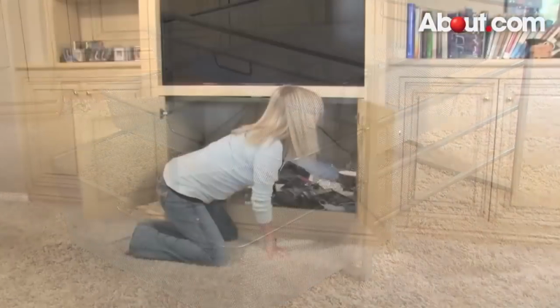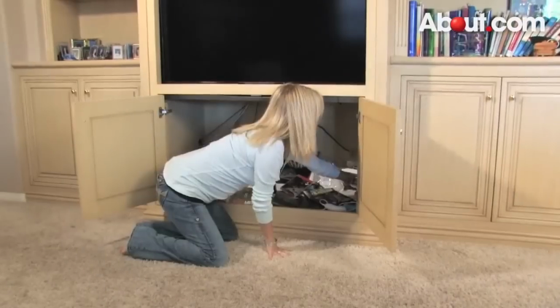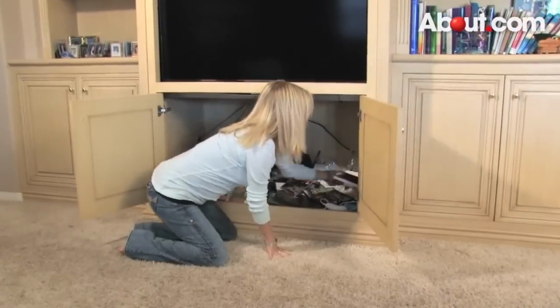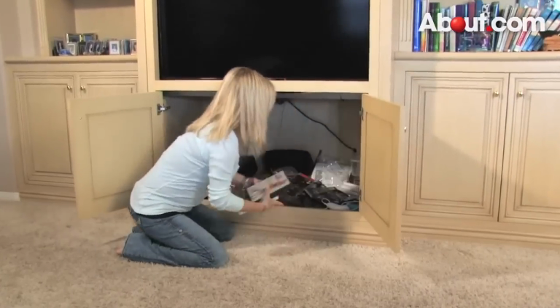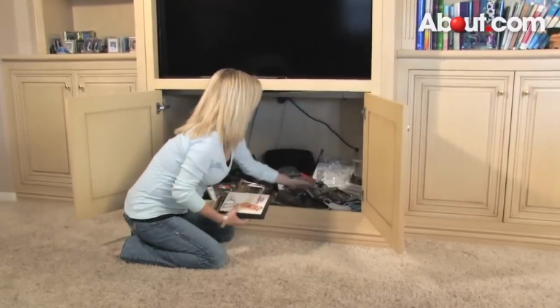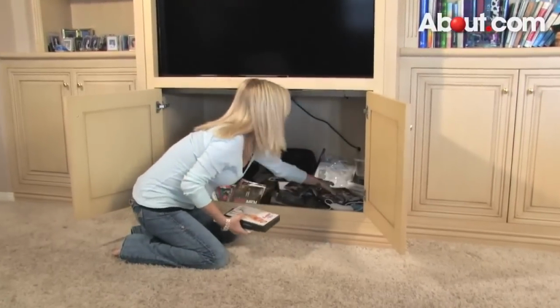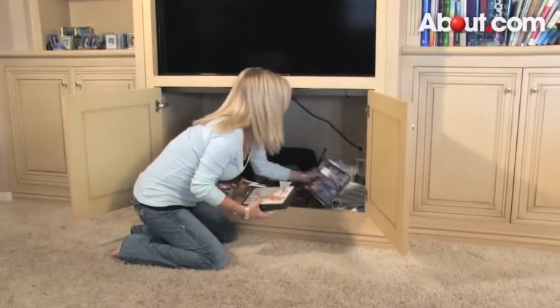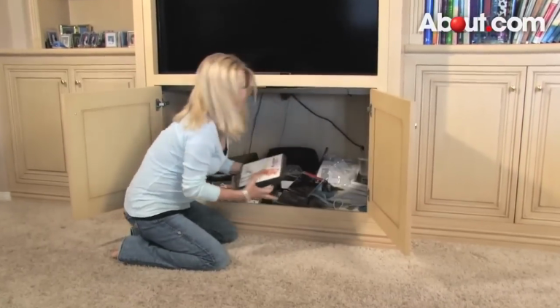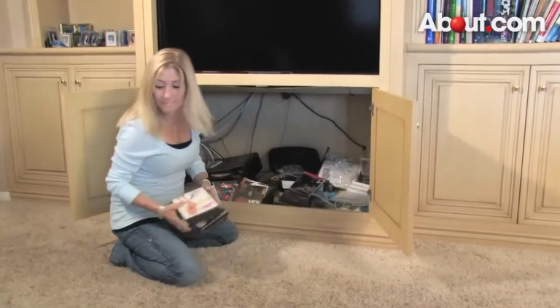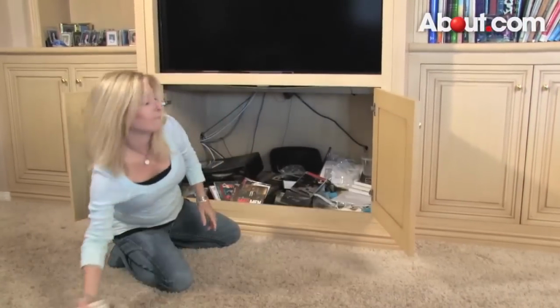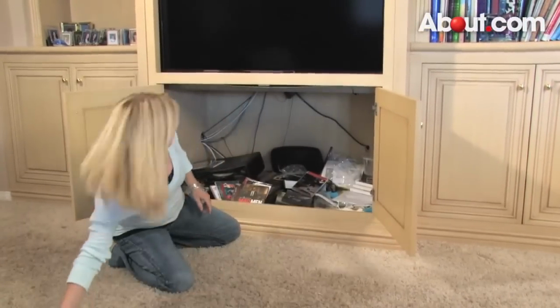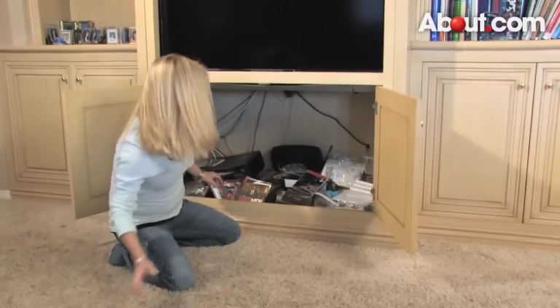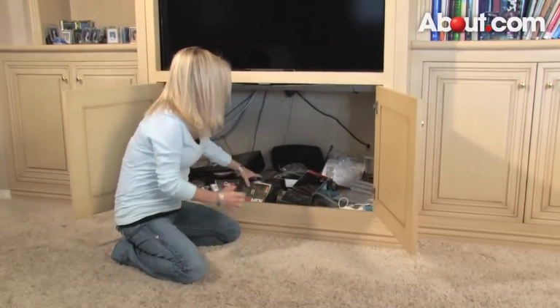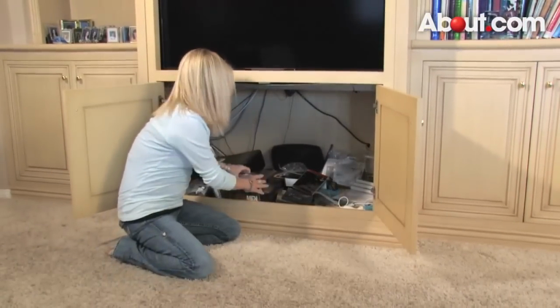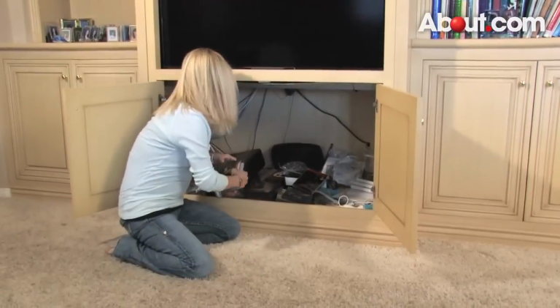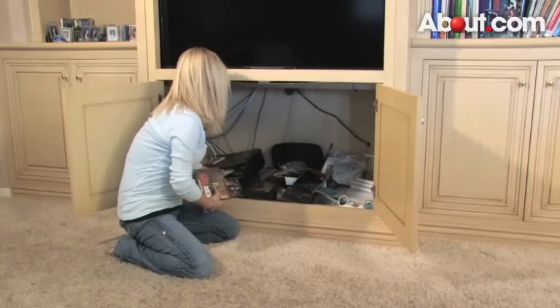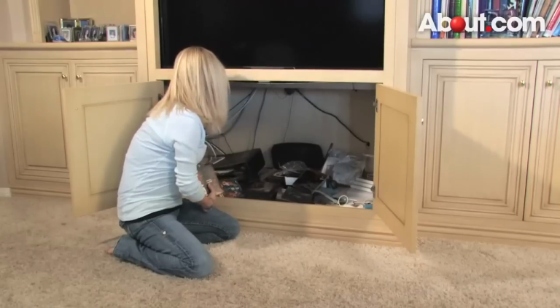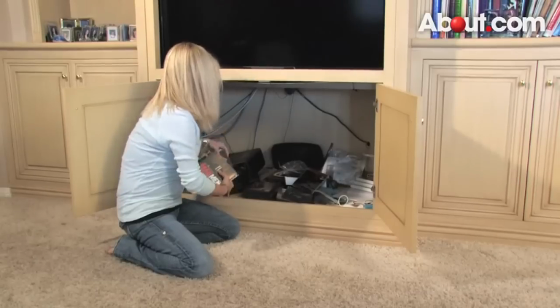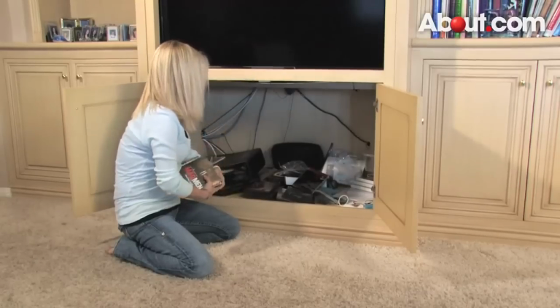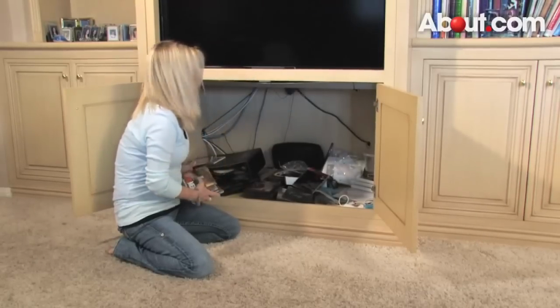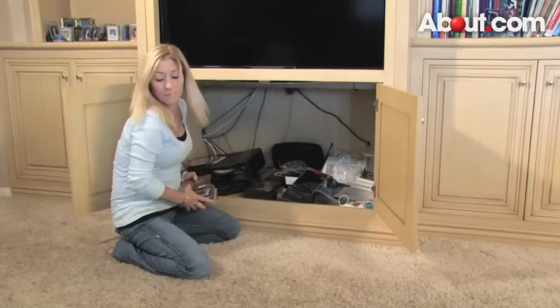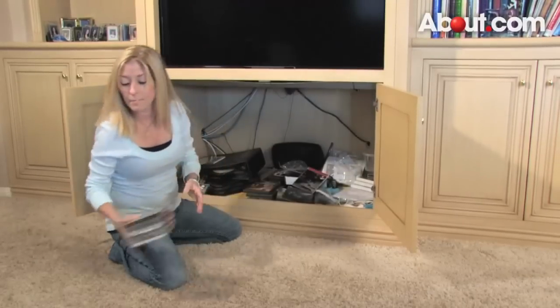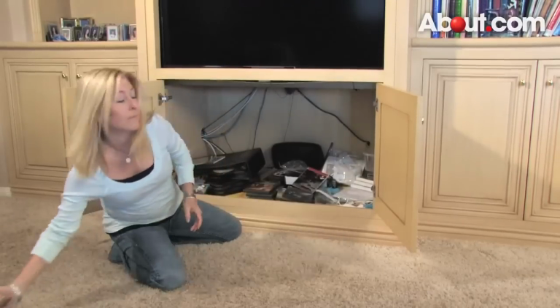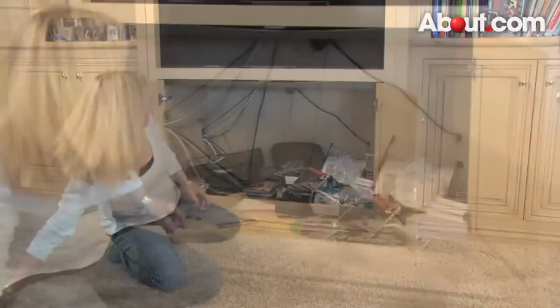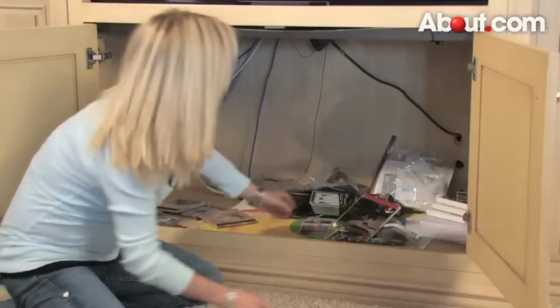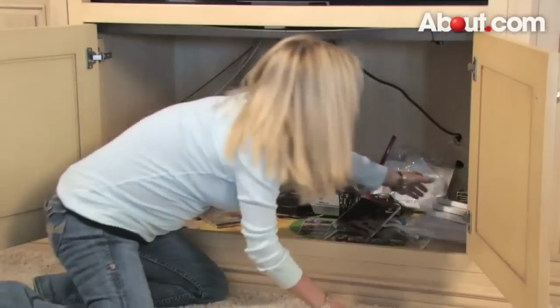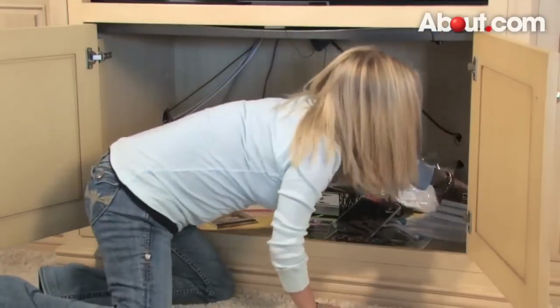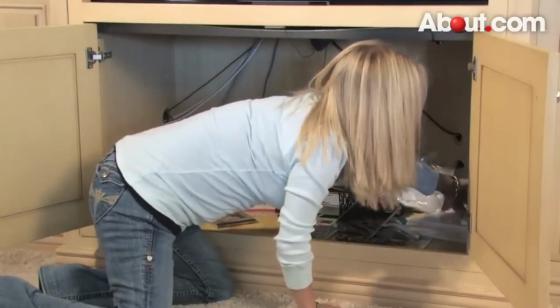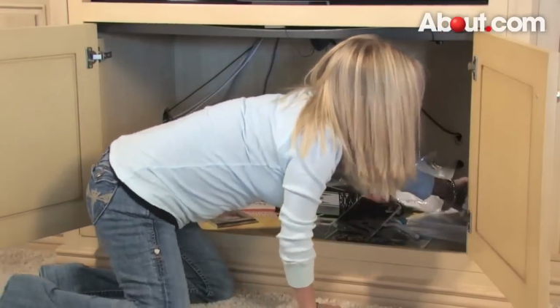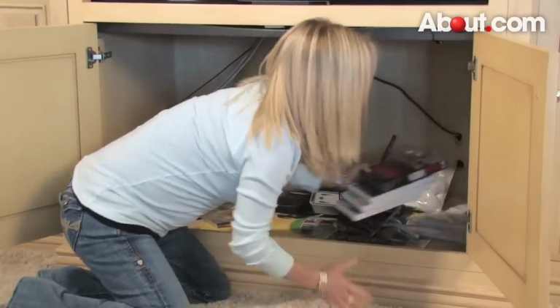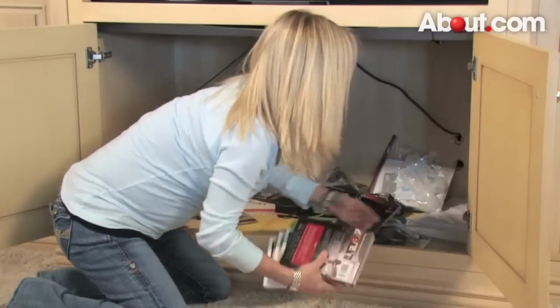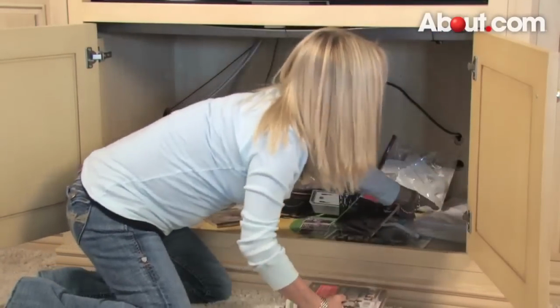The first thing we need to do is empty it out completely — that's right, completely everything out. This is important as it allows you to see everything that was in there, and then you can determine what should and should not go back.